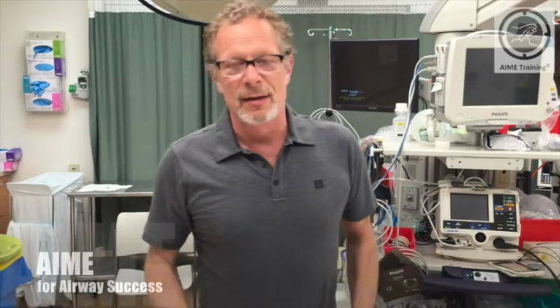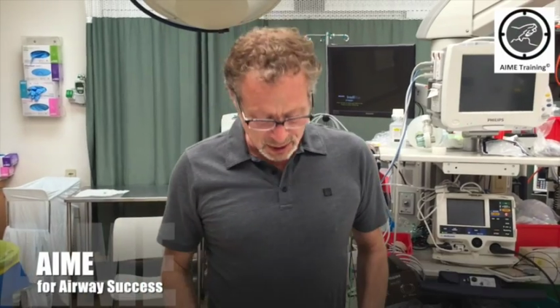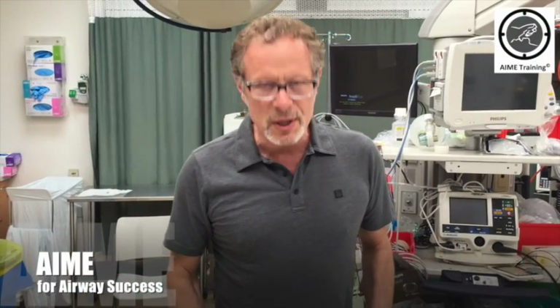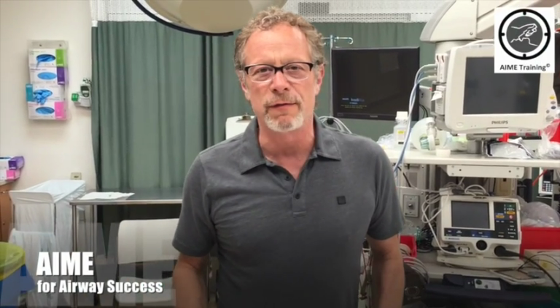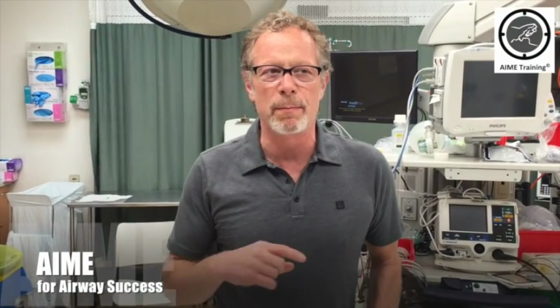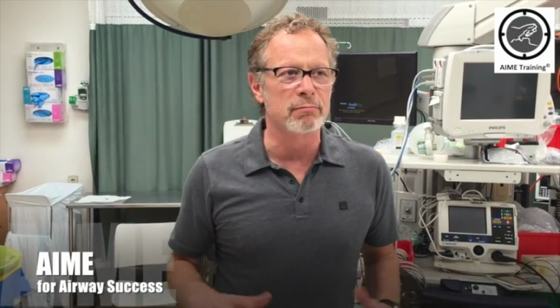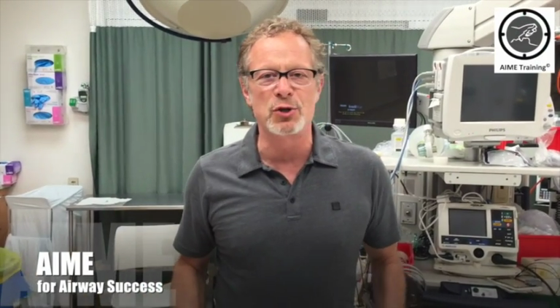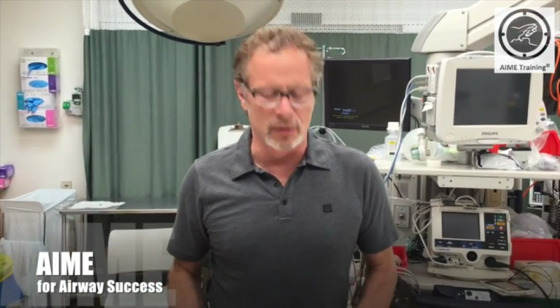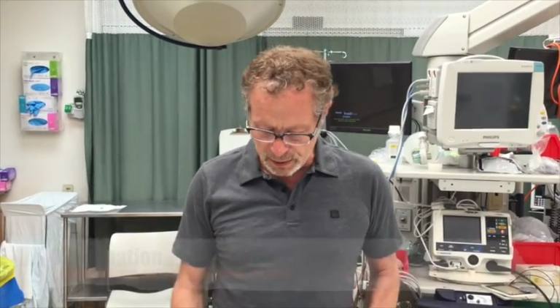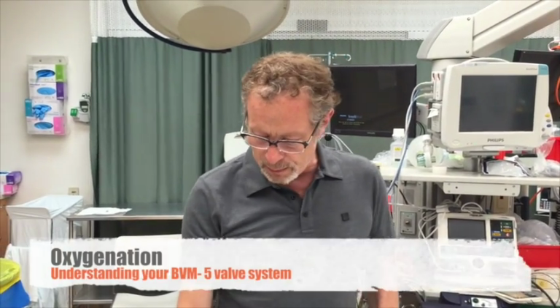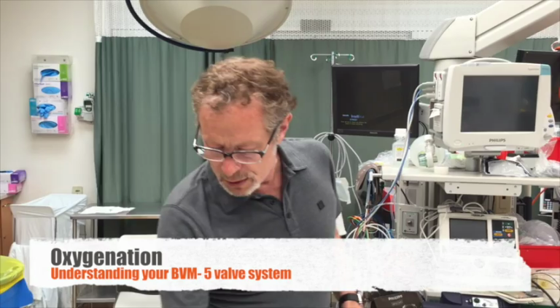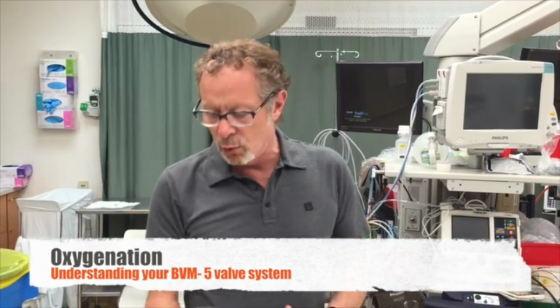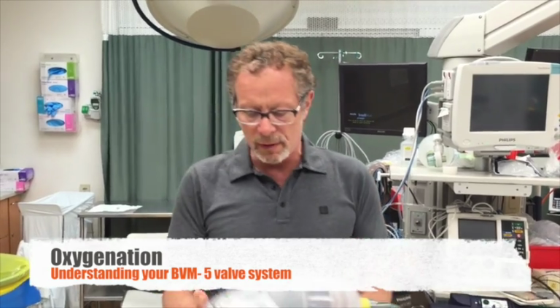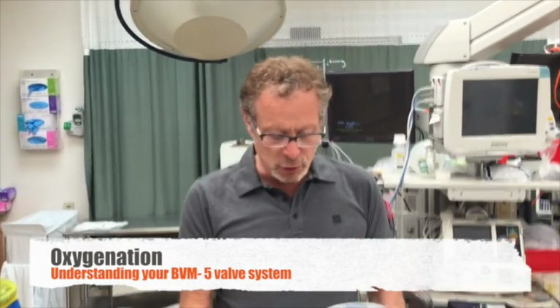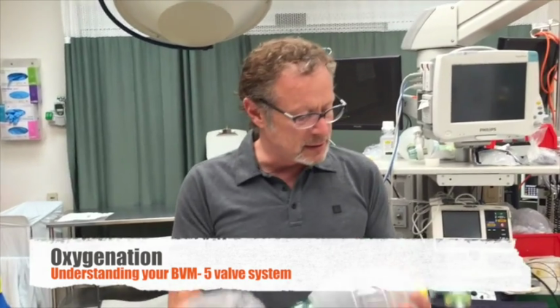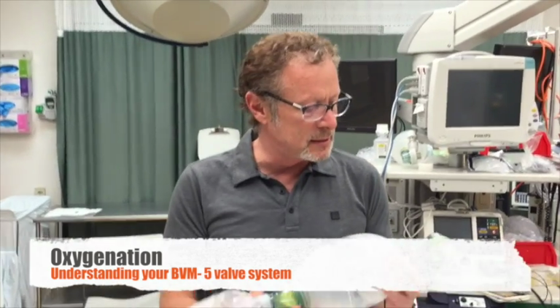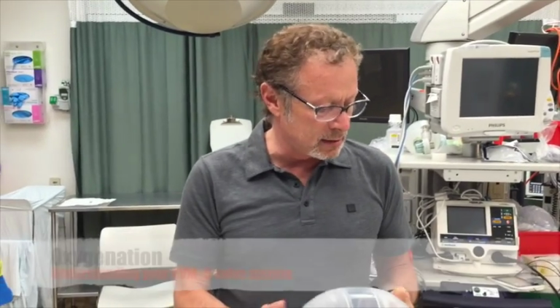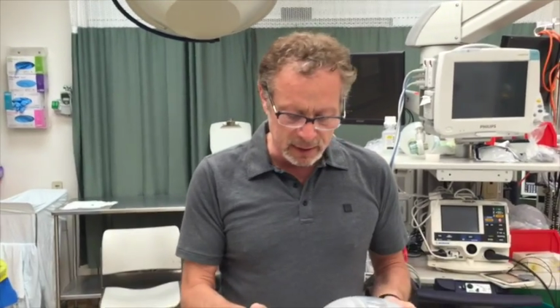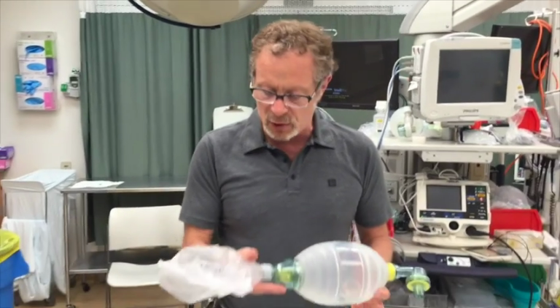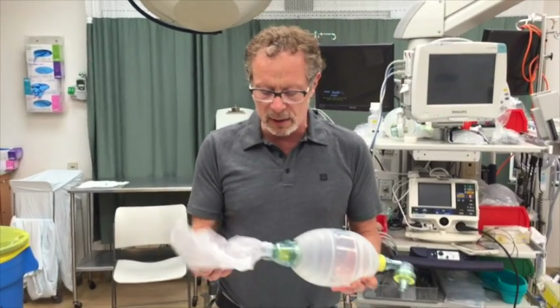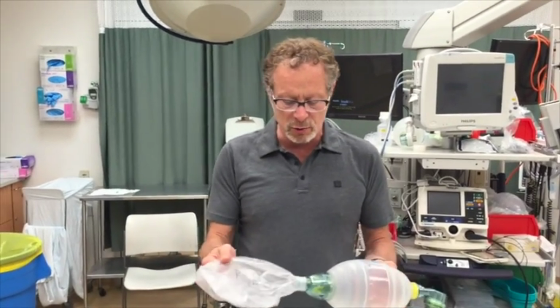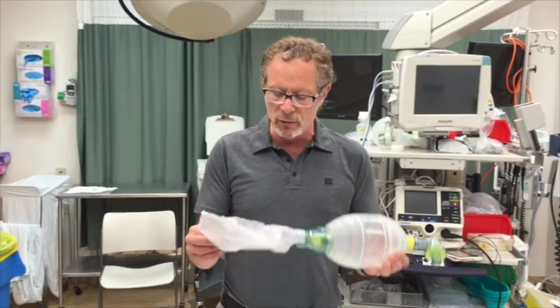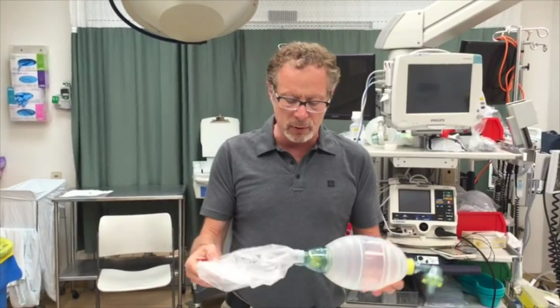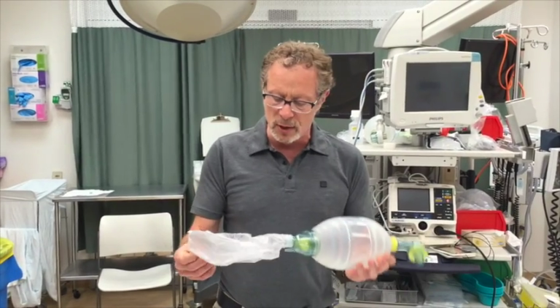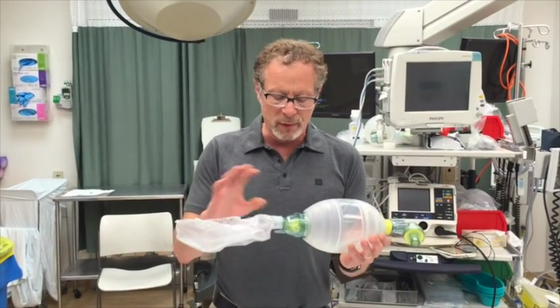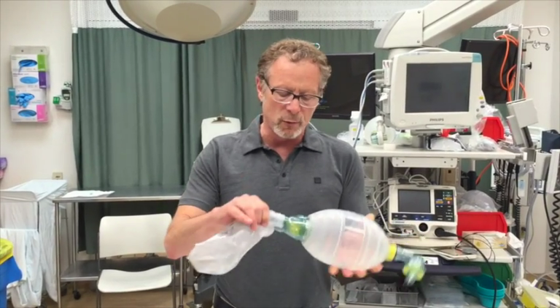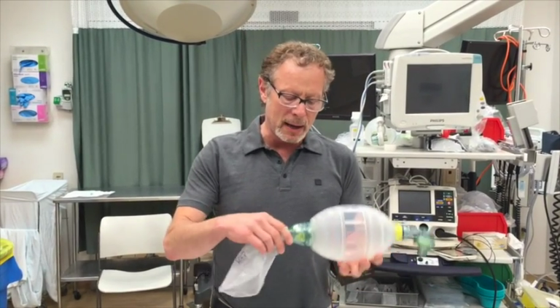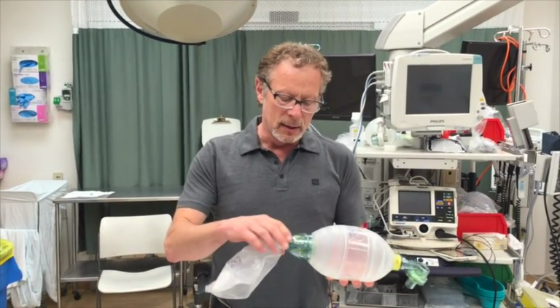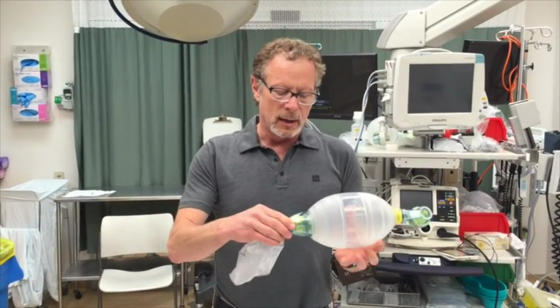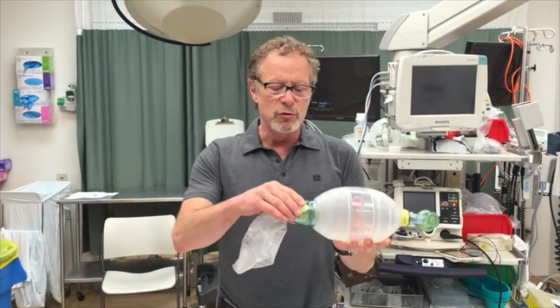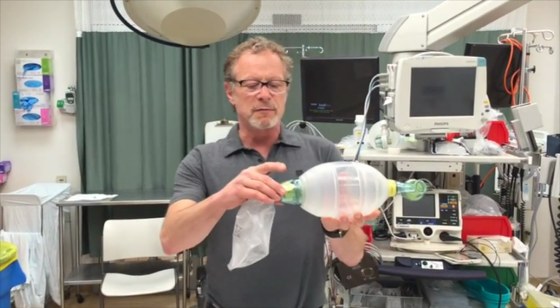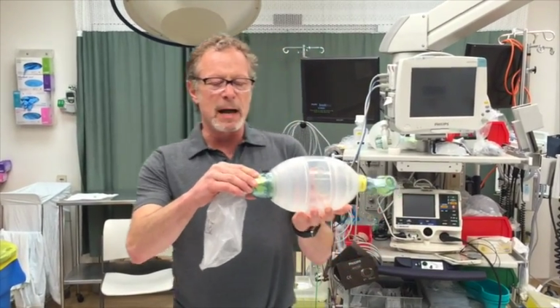Just a quick session to follow up on understanding your BVM. We have two devices. This is the Lairdell system, and just to review the components: we have a reservoir bag and we have two valves in the back.